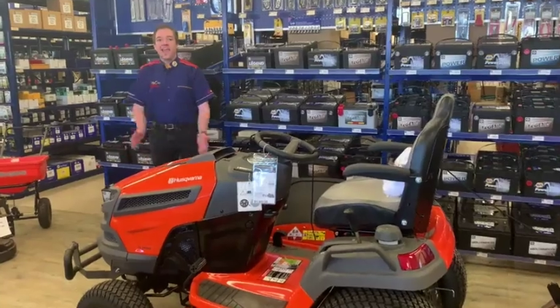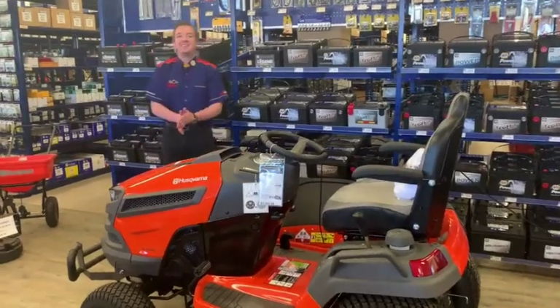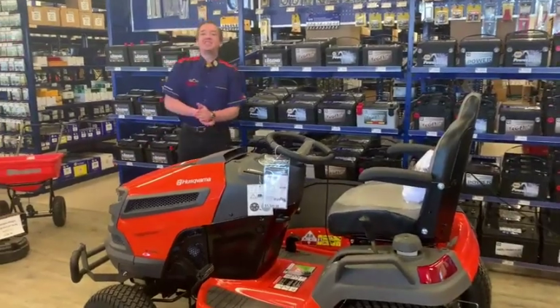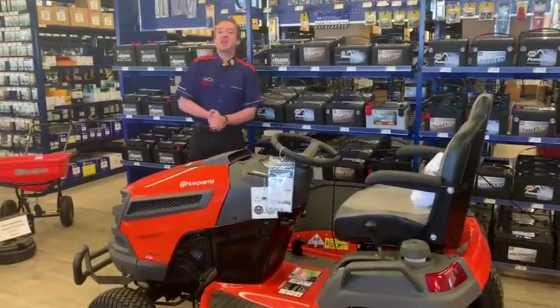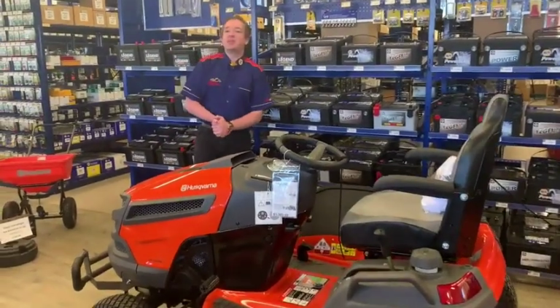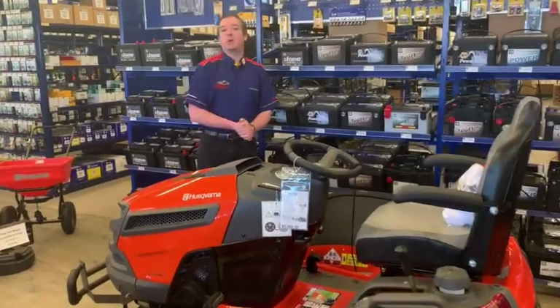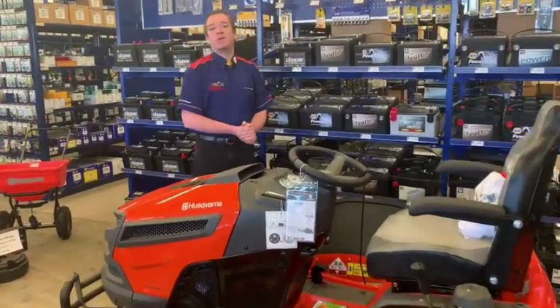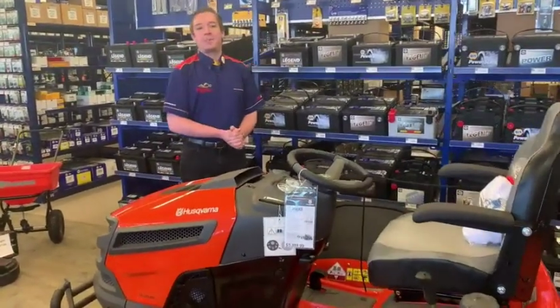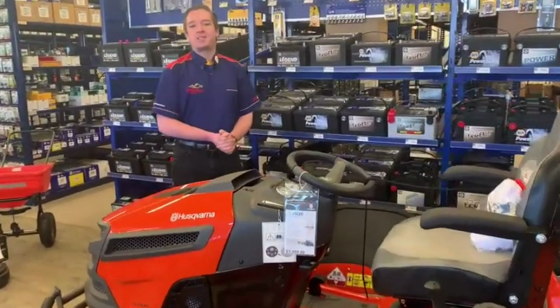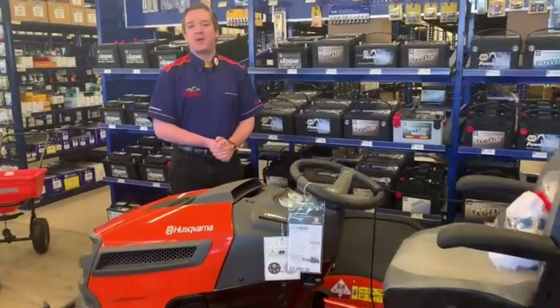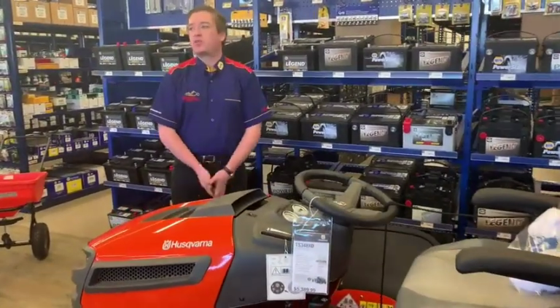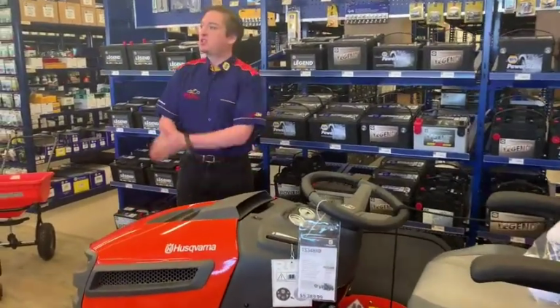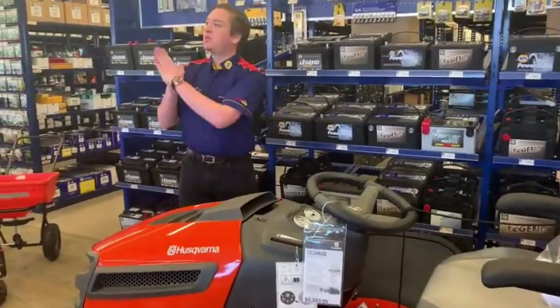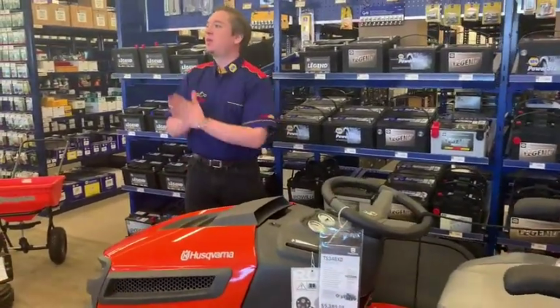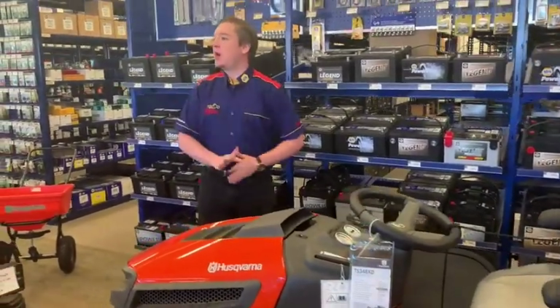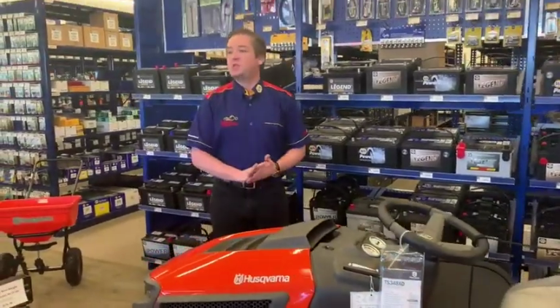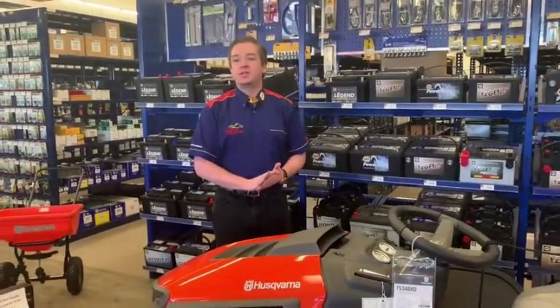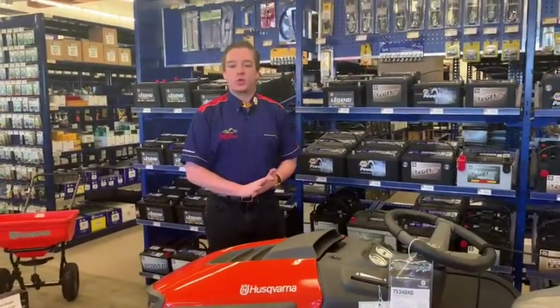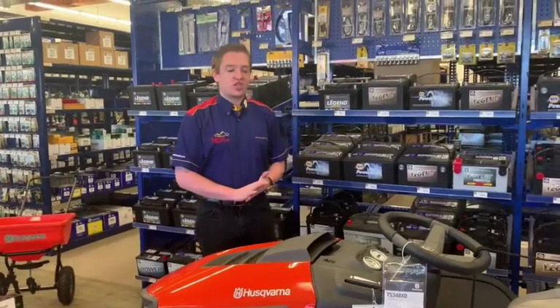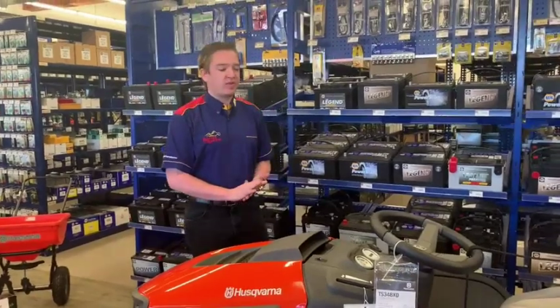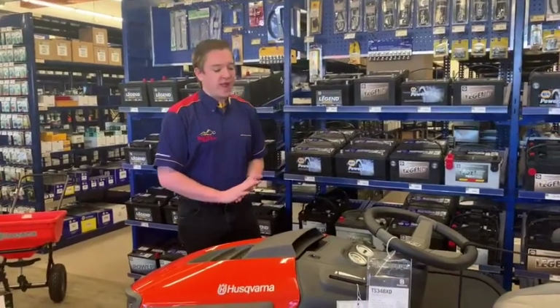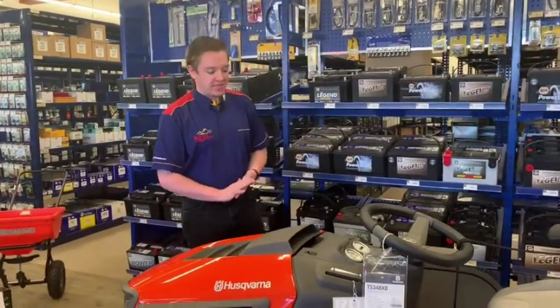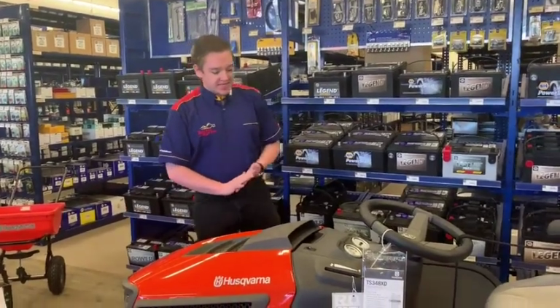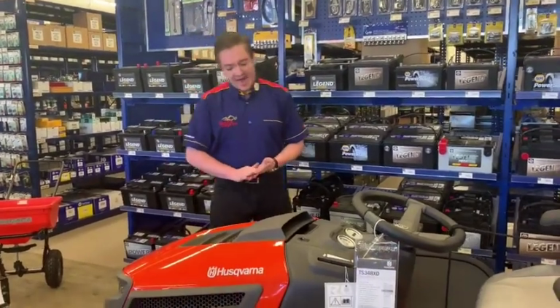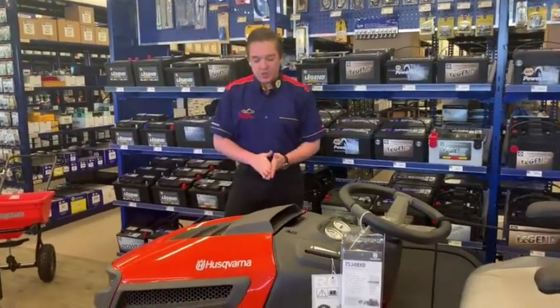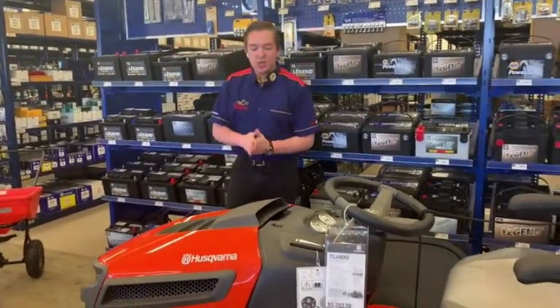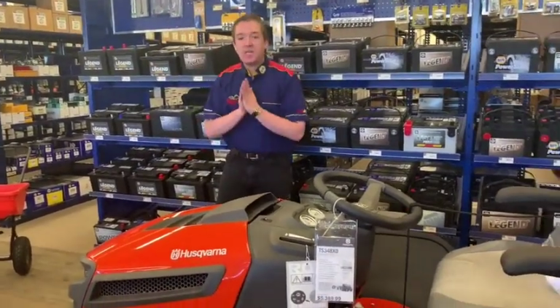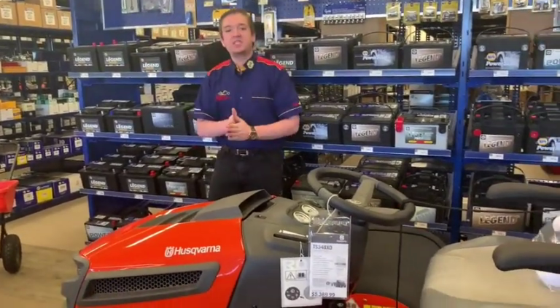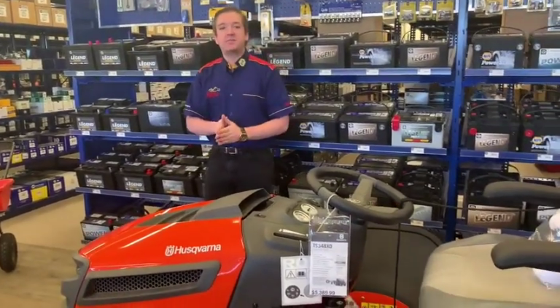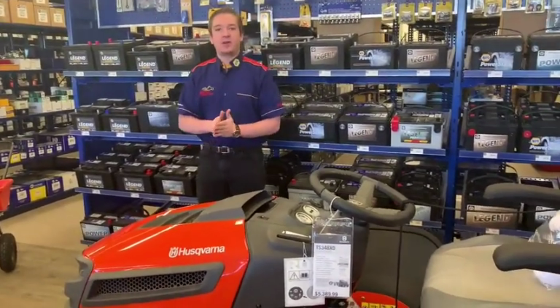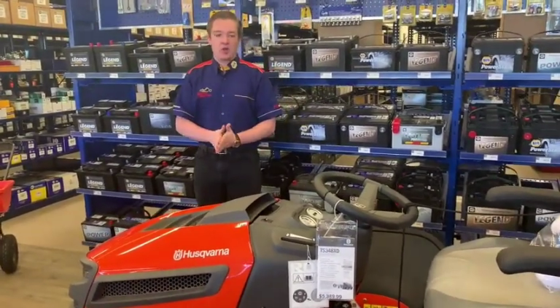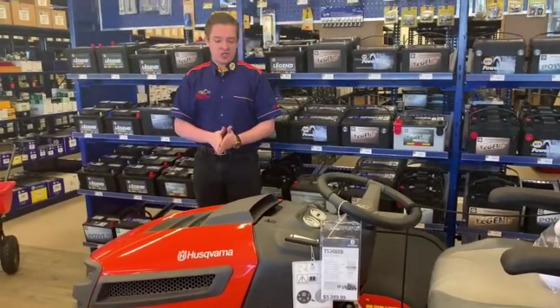Hey, this is Jacob down at Redwater Napa Husqvarna, across the street from Redwater Dodge. Today I am showing you the Husqvarna Tractor.